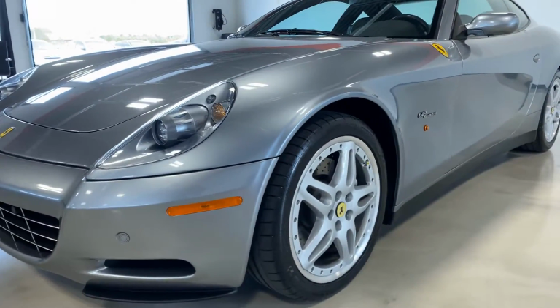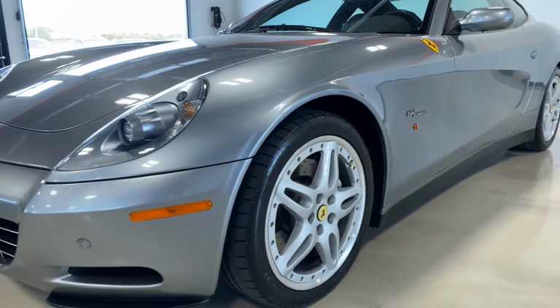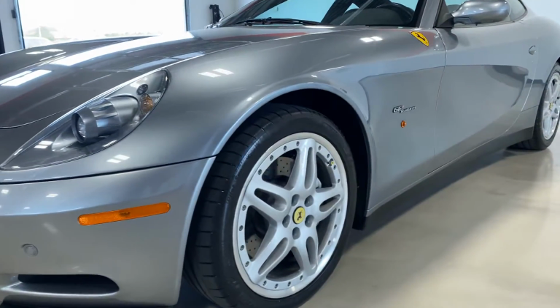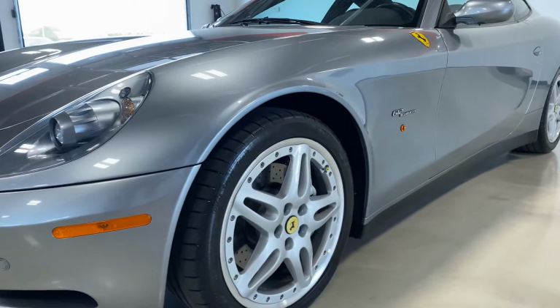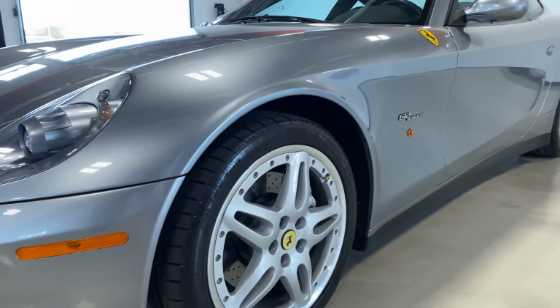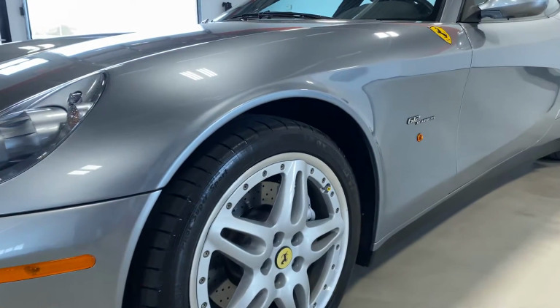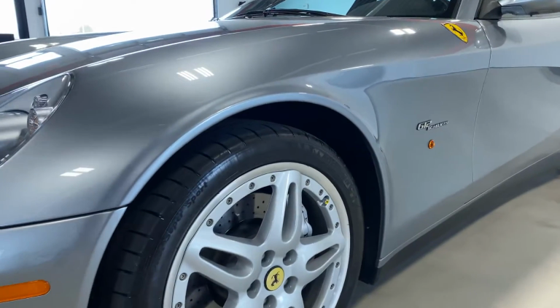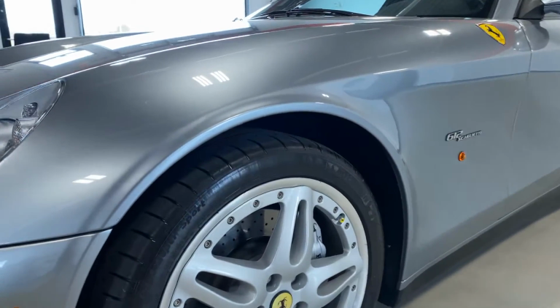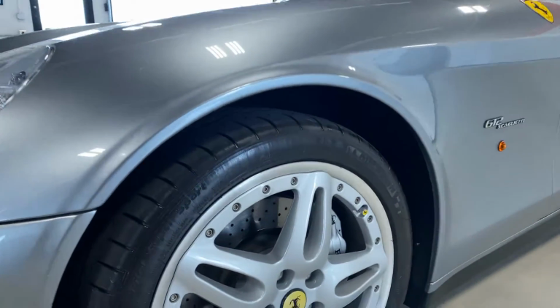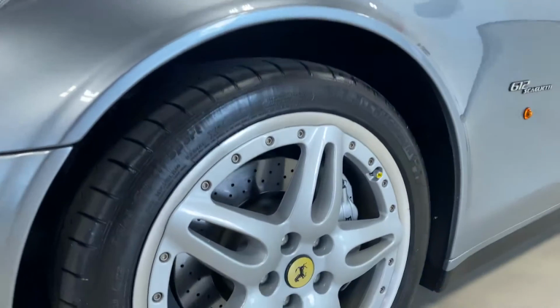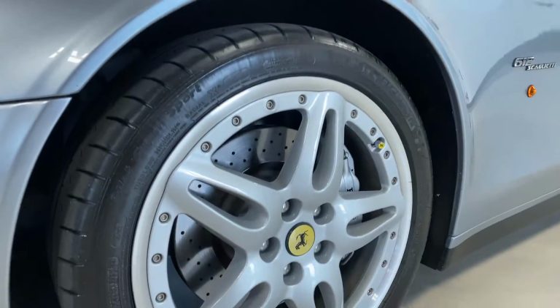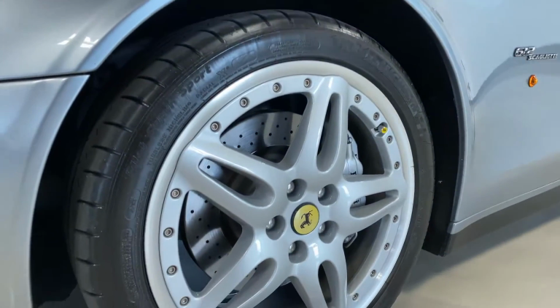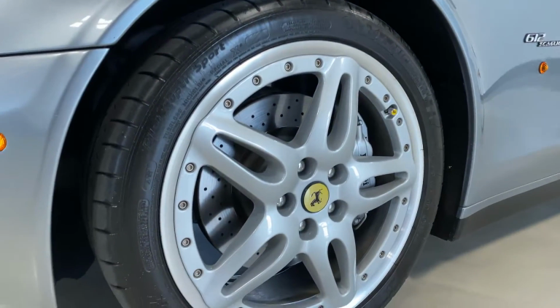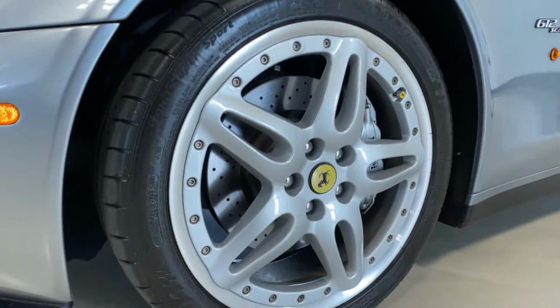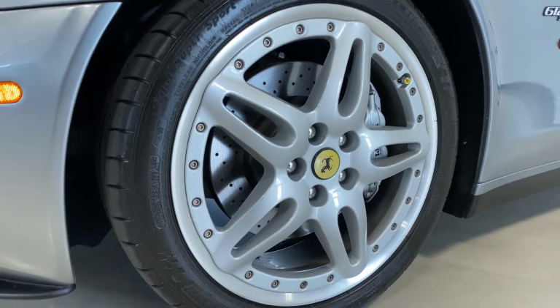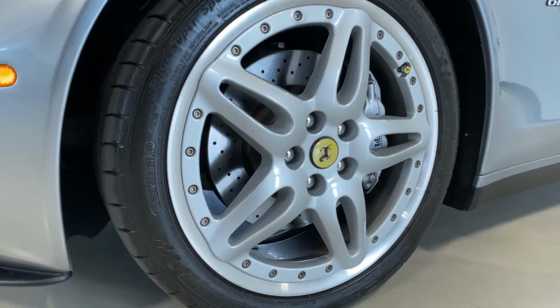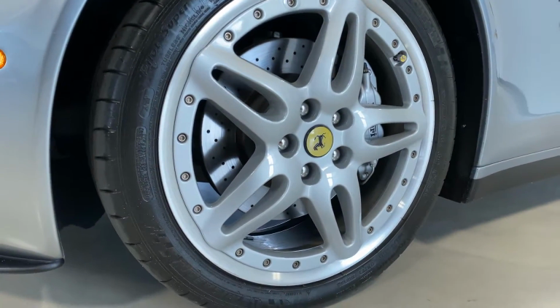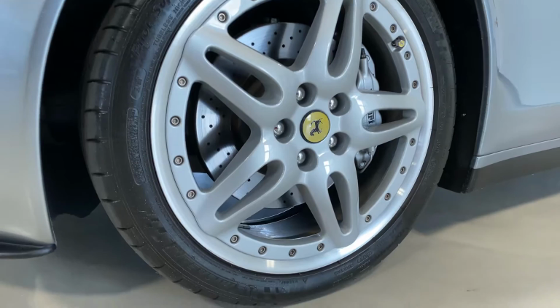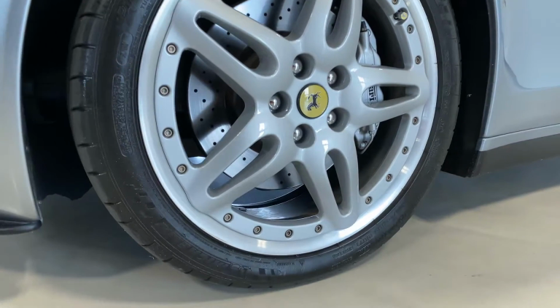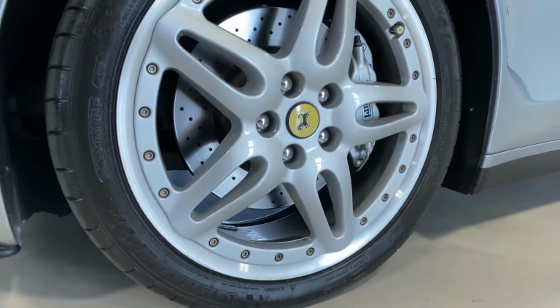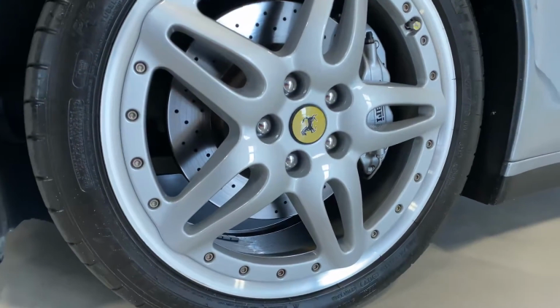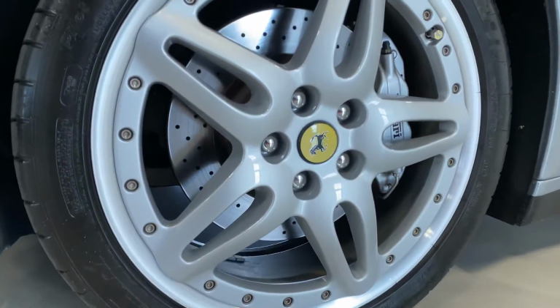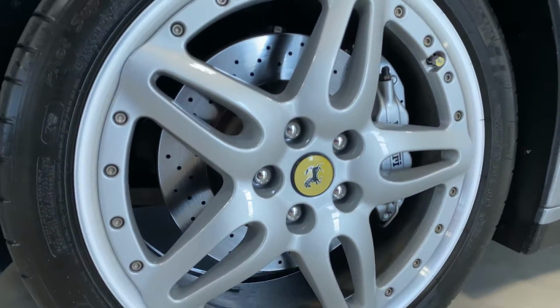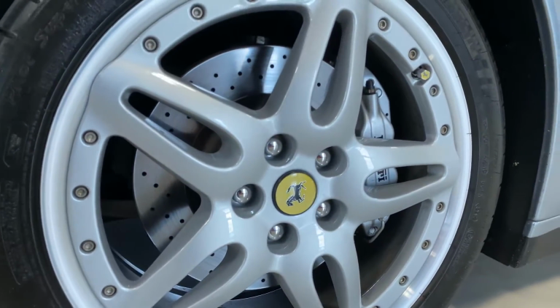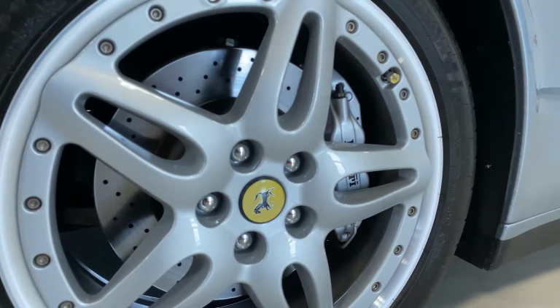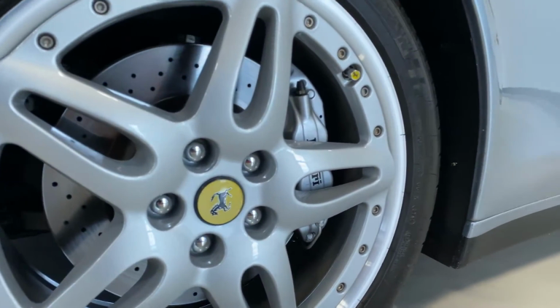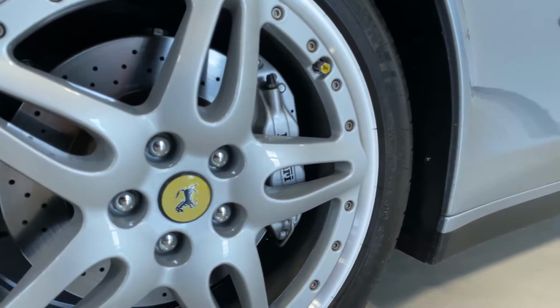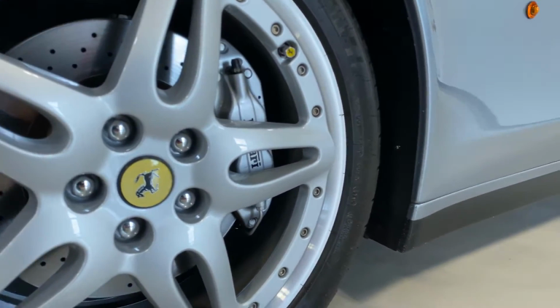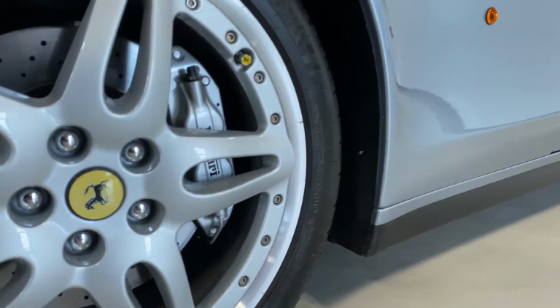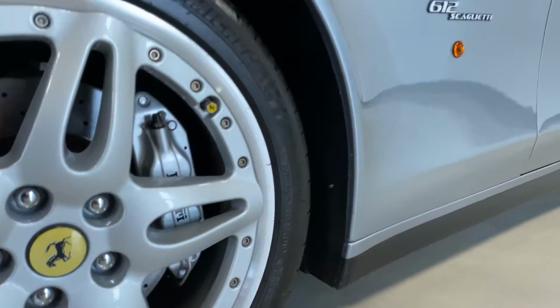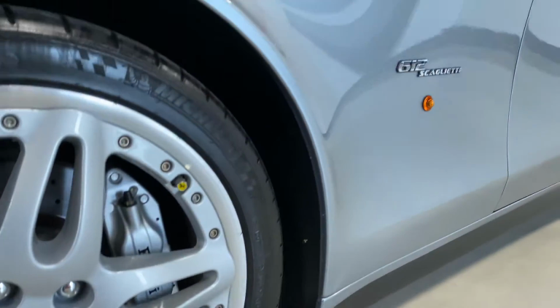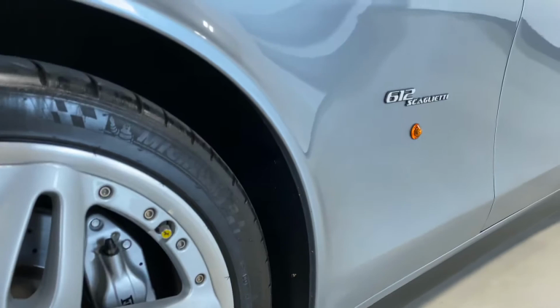All the wheels are in good shape and the tires are in good shape. As you can see, the wheels don't have any wheel rash or anything on them. Tires are from 2016.